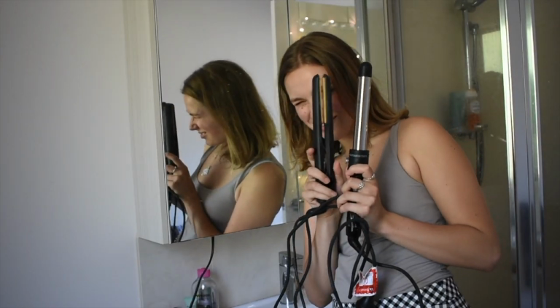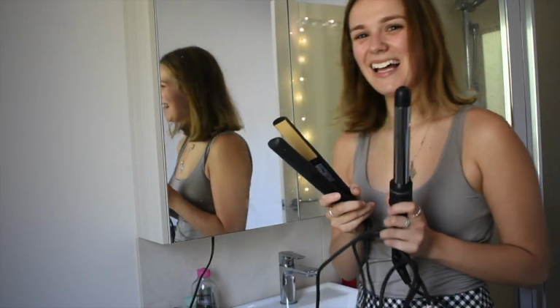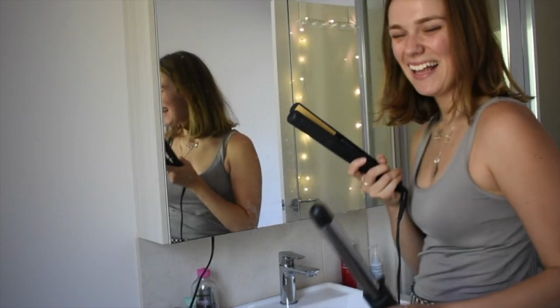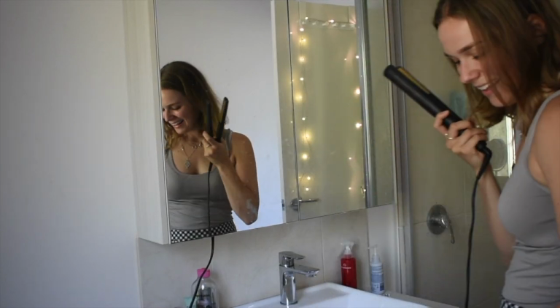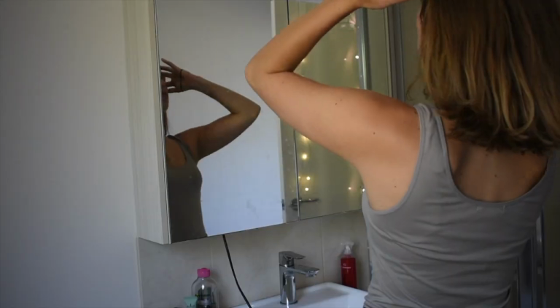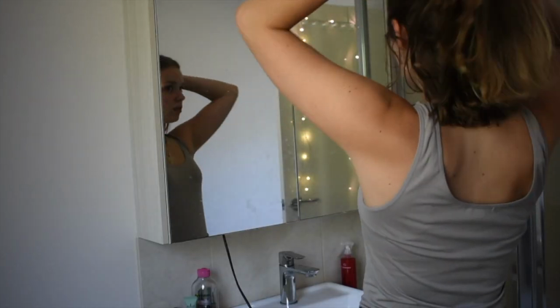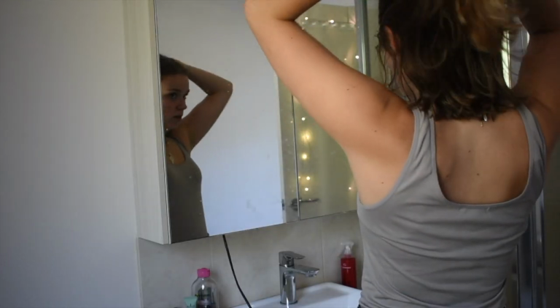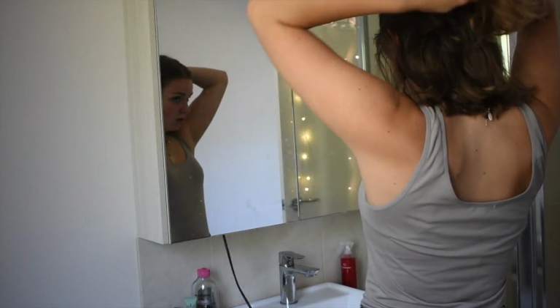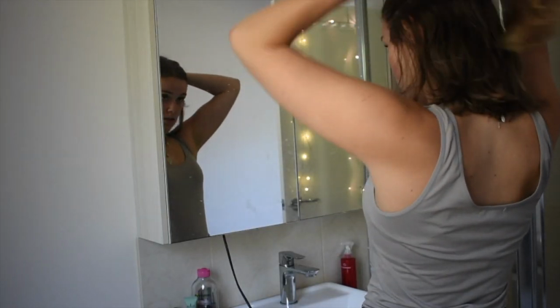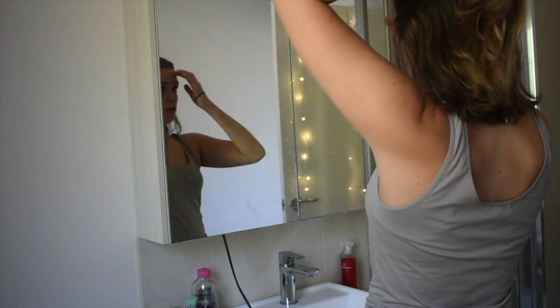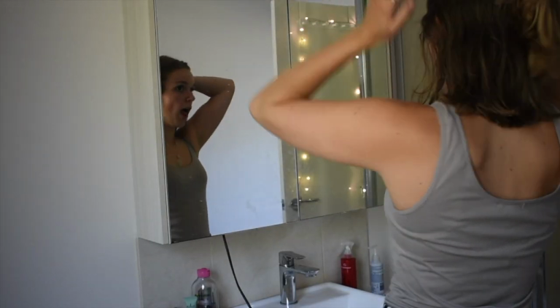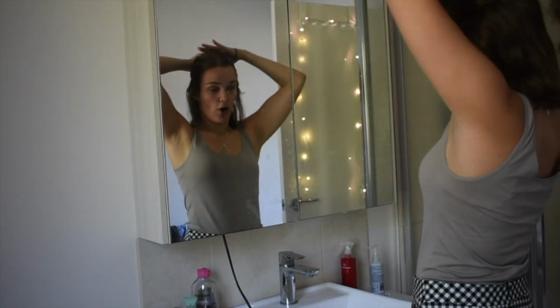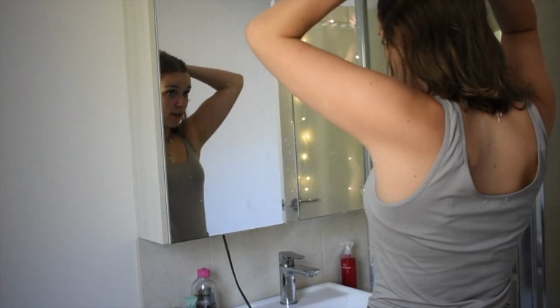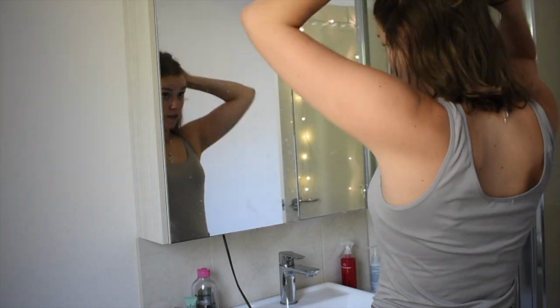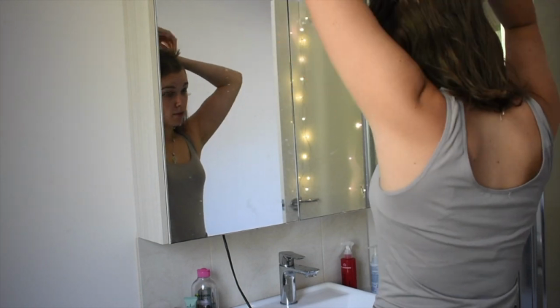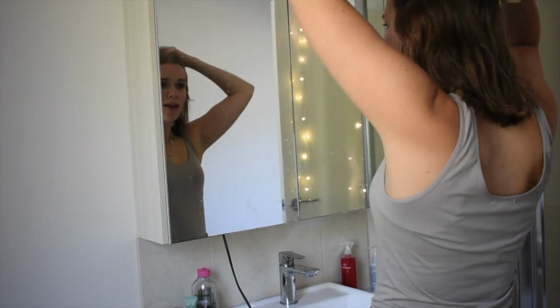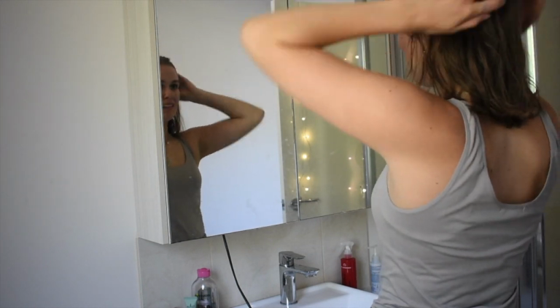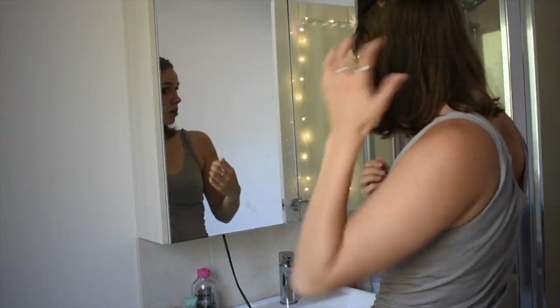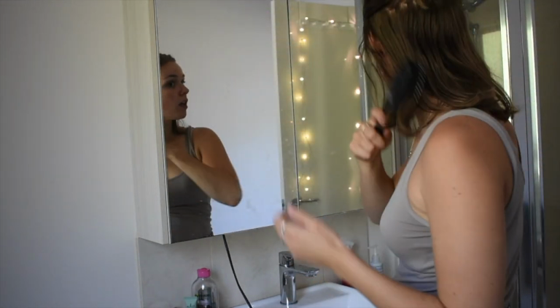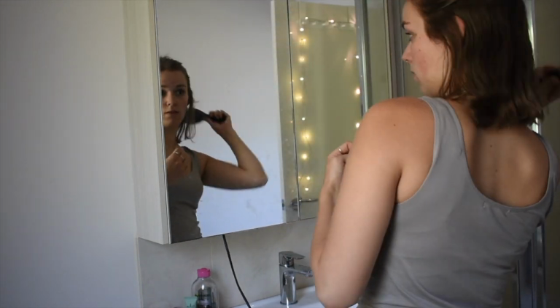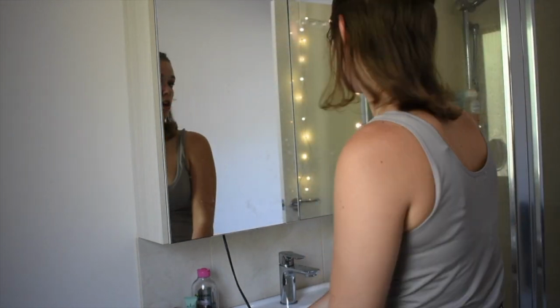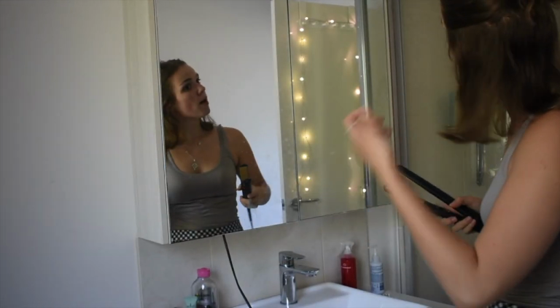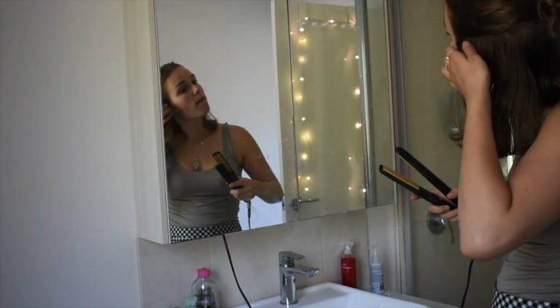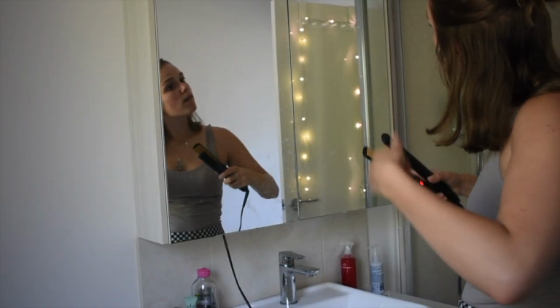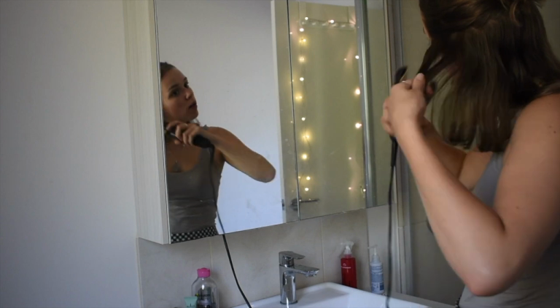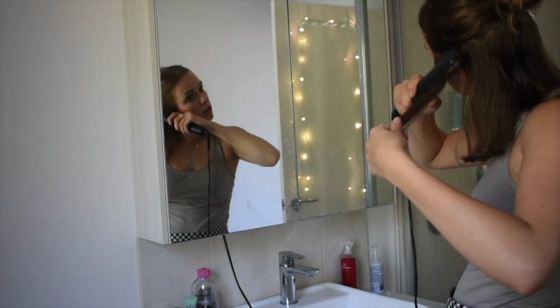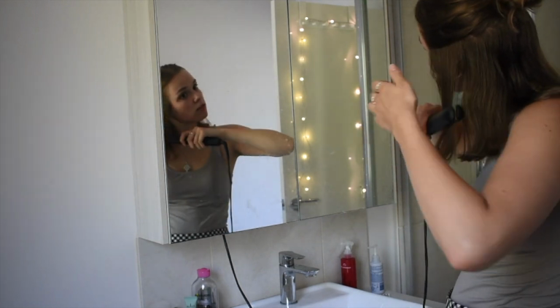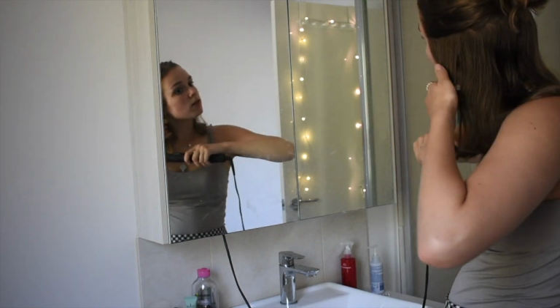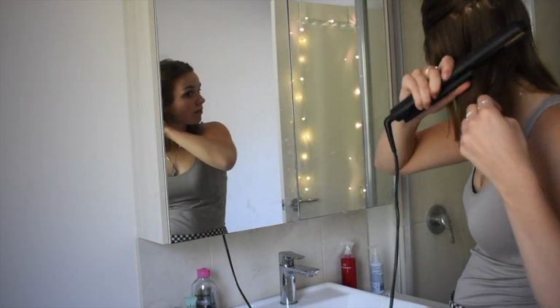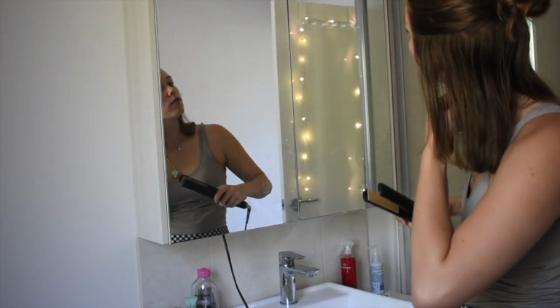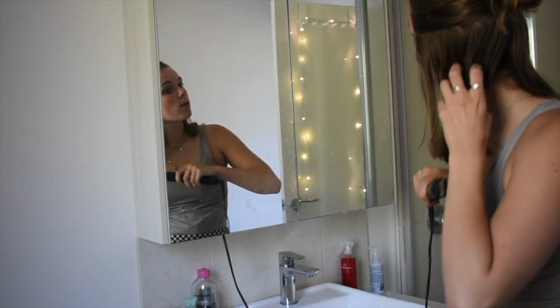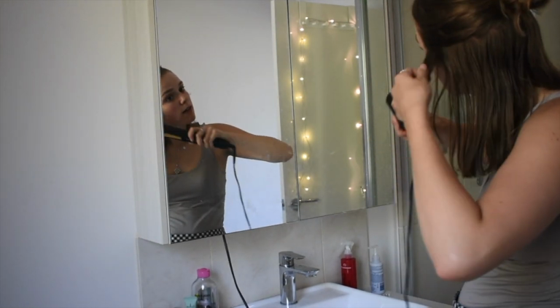When I straighten my hair I like to put it in a half up, half down situation, then straighten the bottom half, take it out, and straighten the top. You get the drill — it's pretty simple.